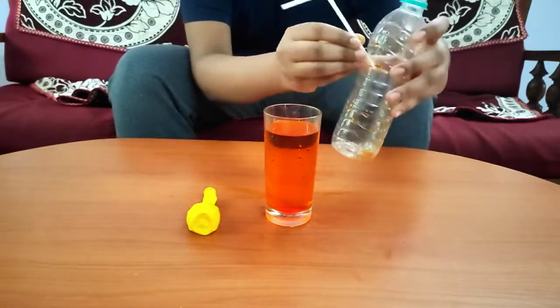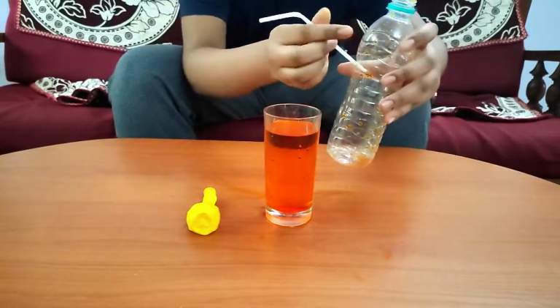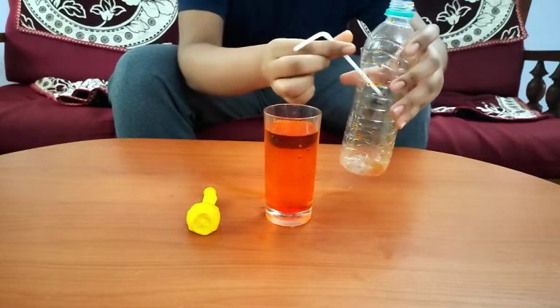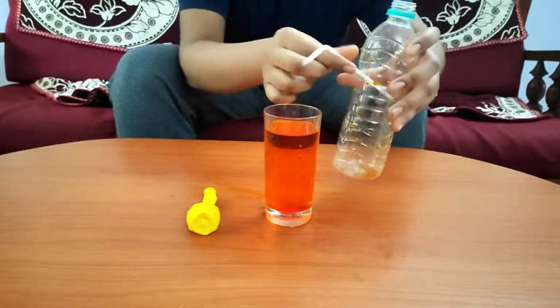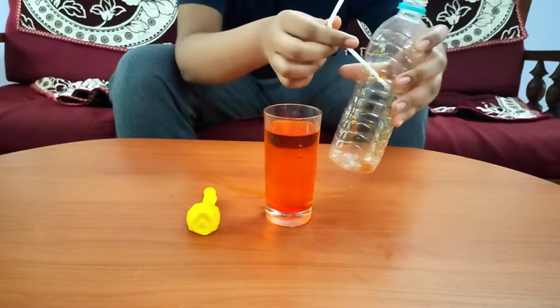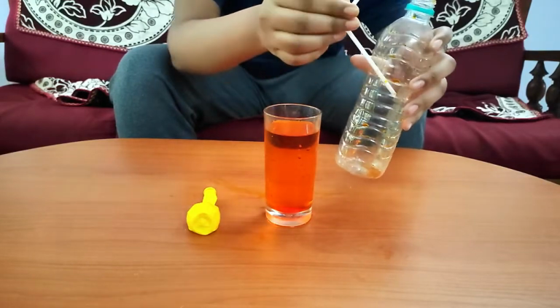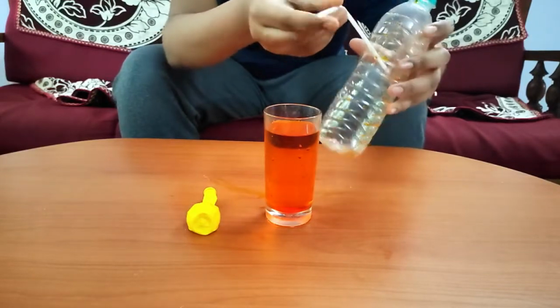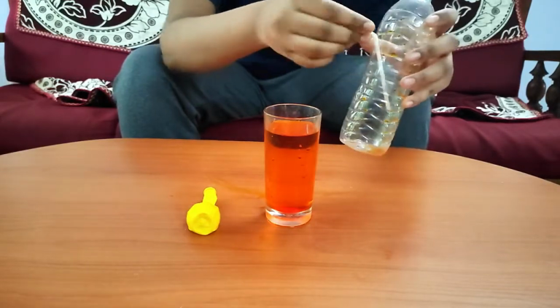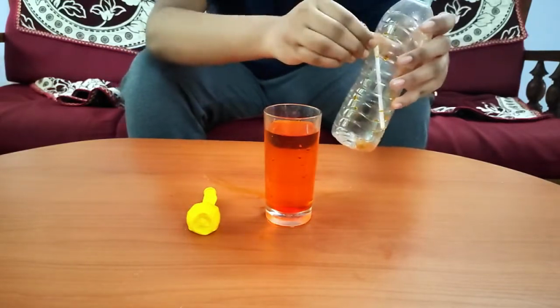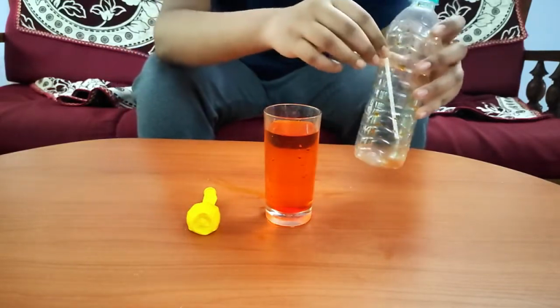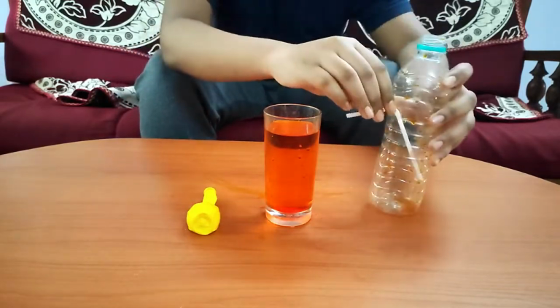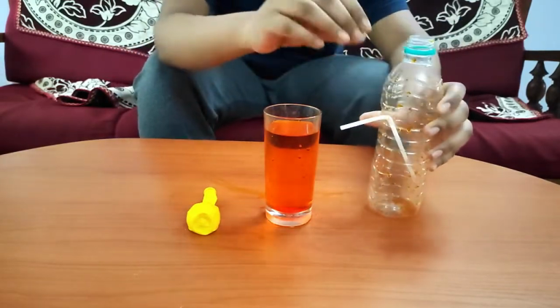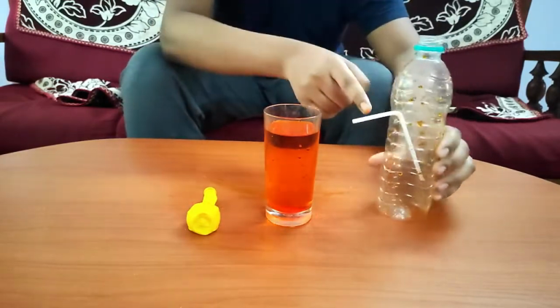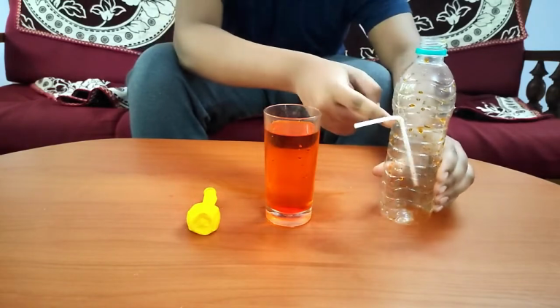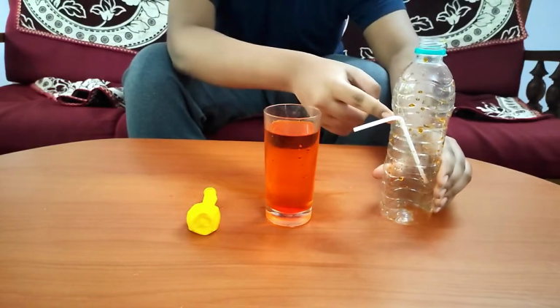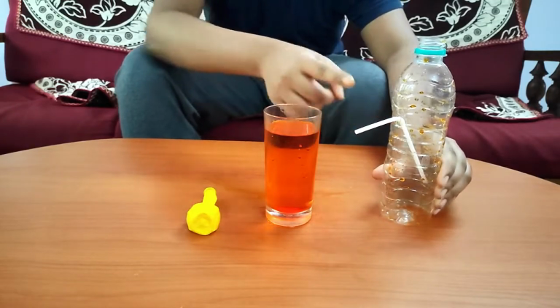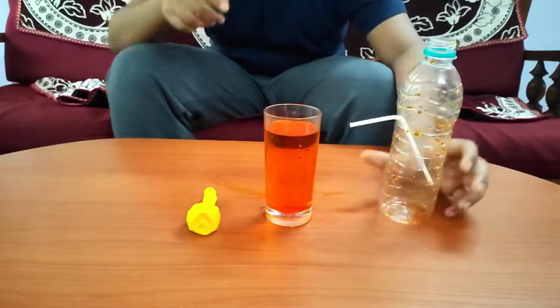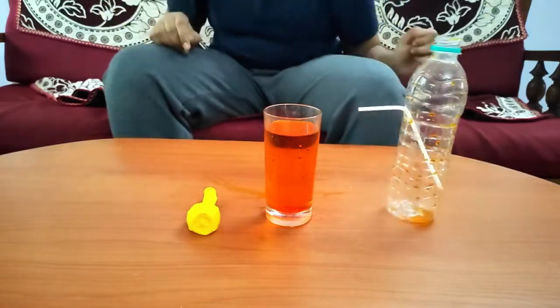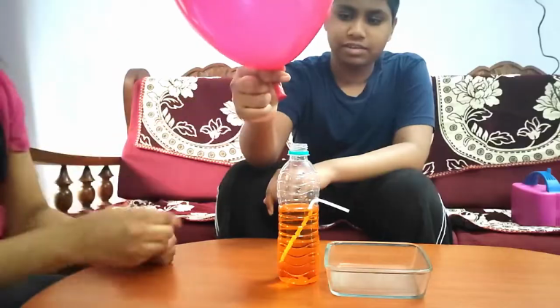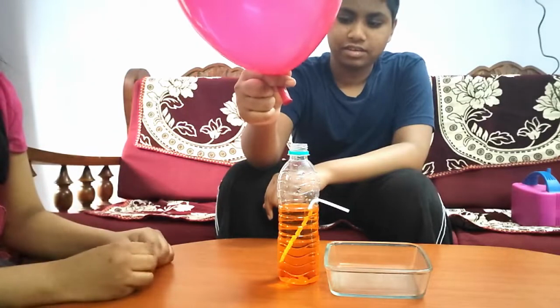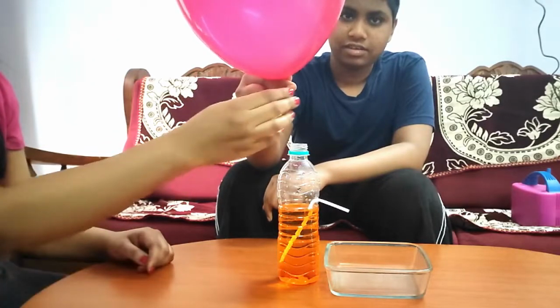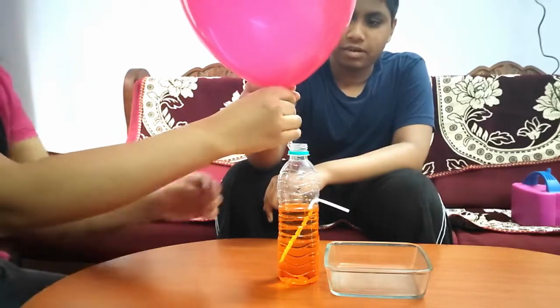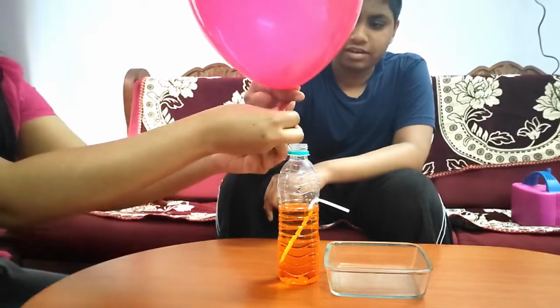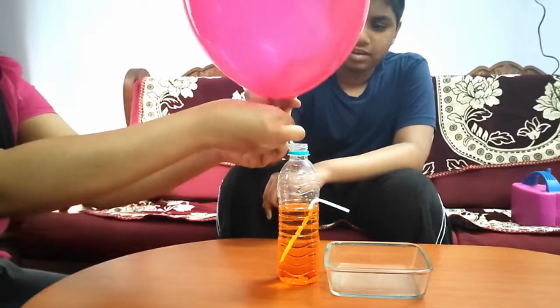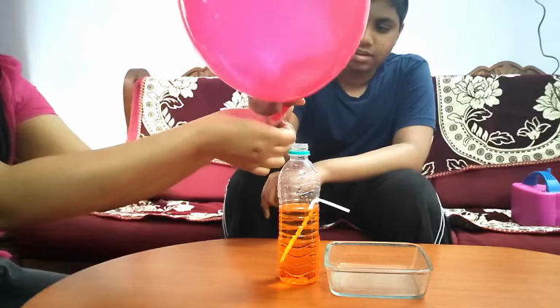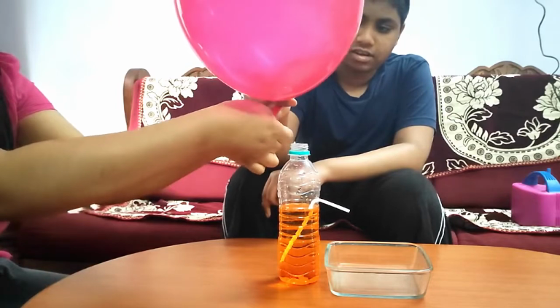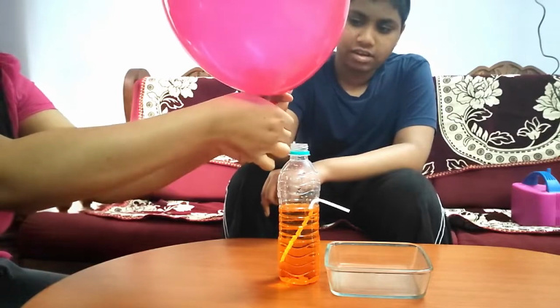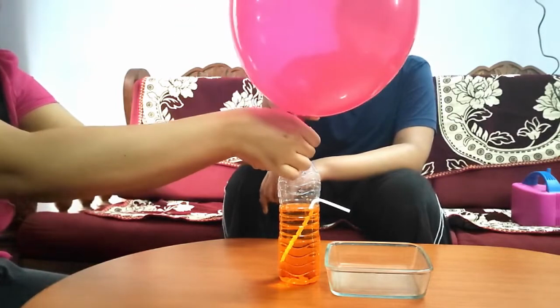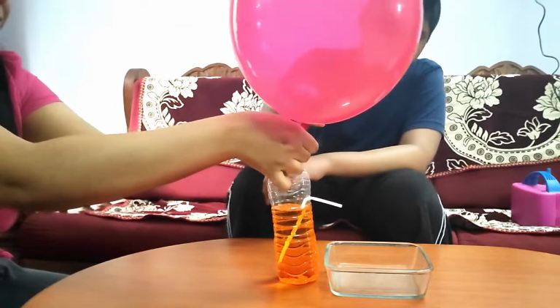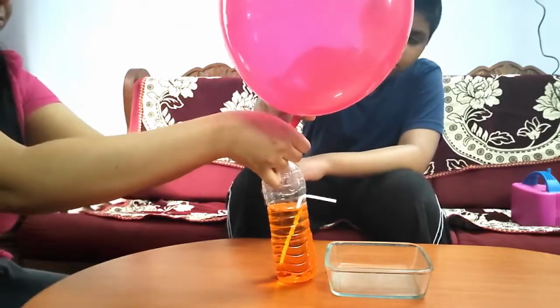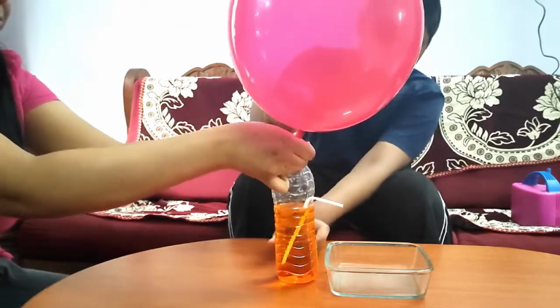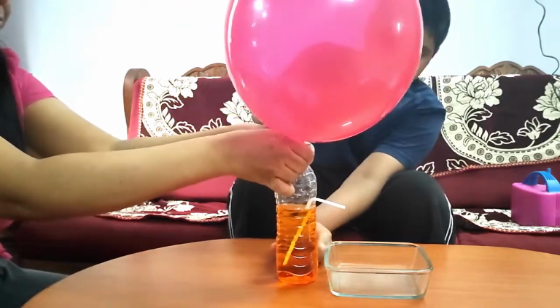We have made a hole in the bottle. We will put a straw in the bottle and make sure it is air tight. We will fill the water in the bottle and place an inflated balloon over the bottle.